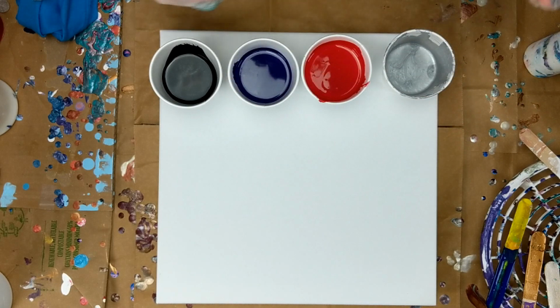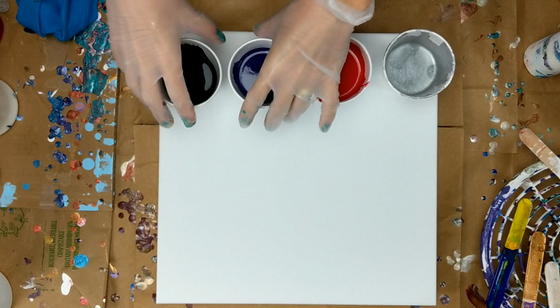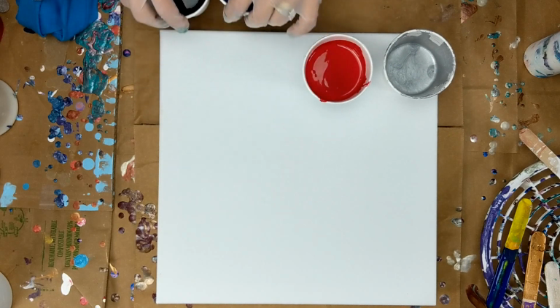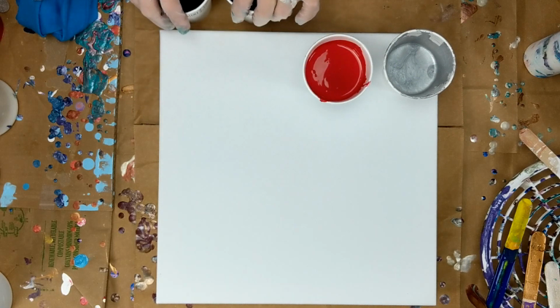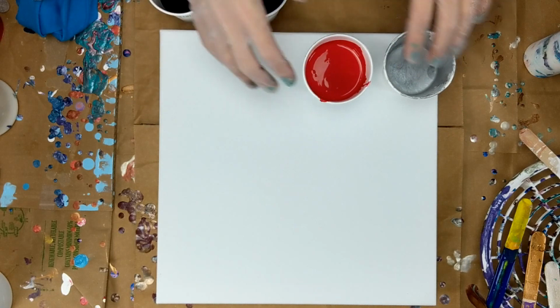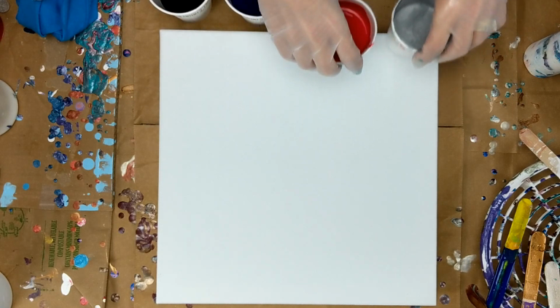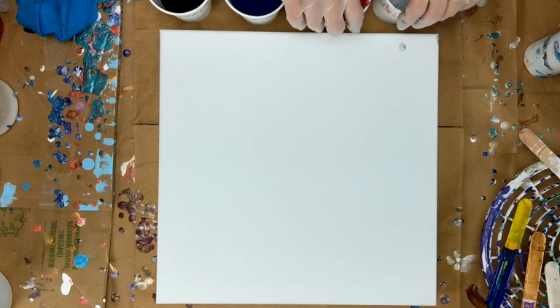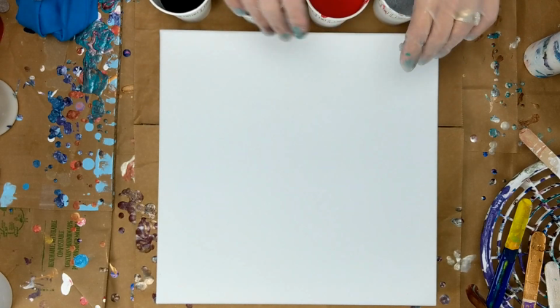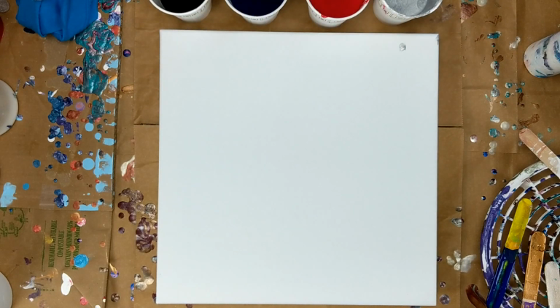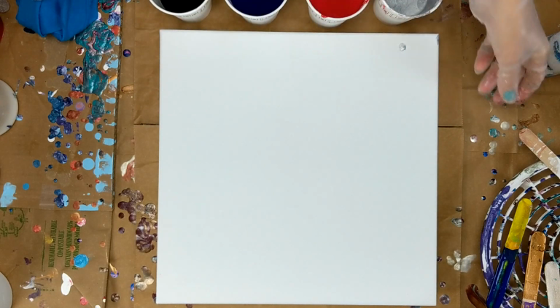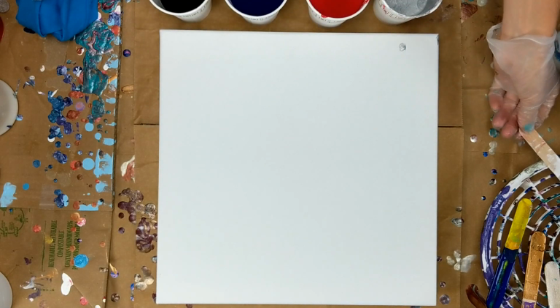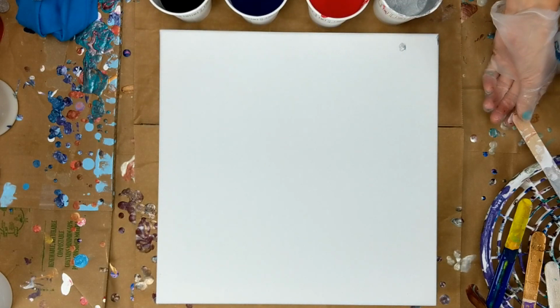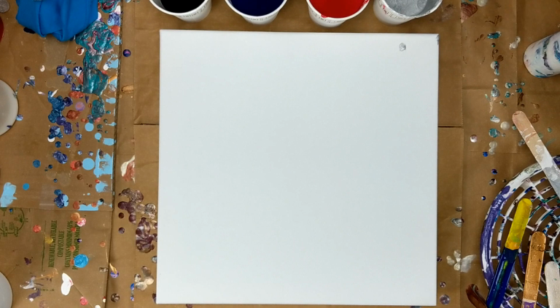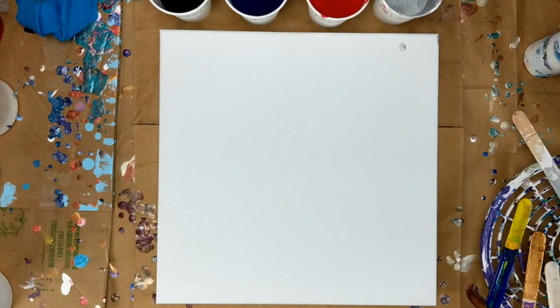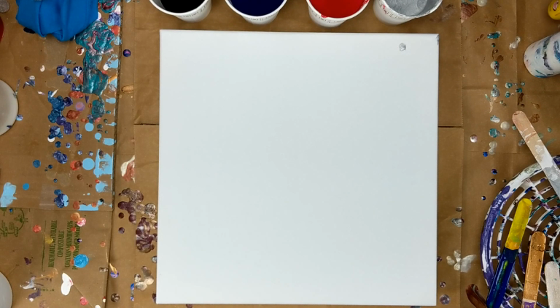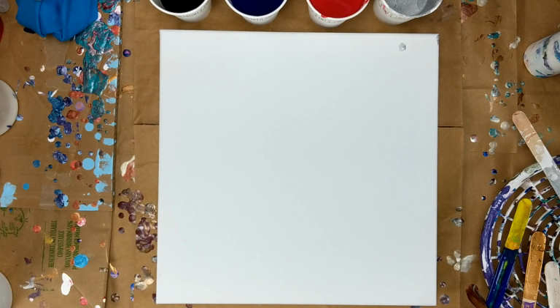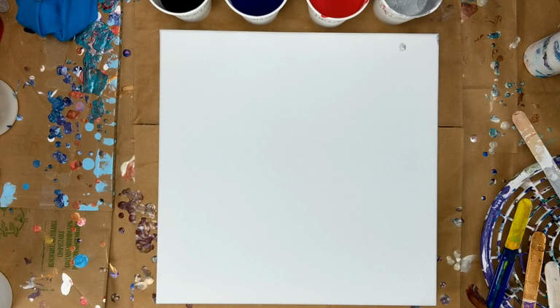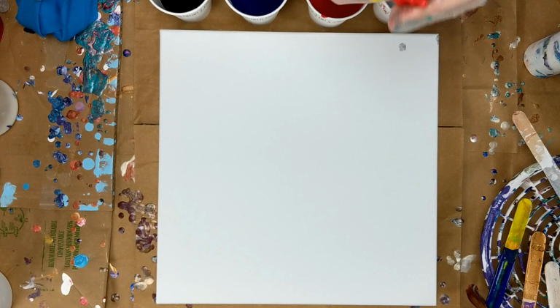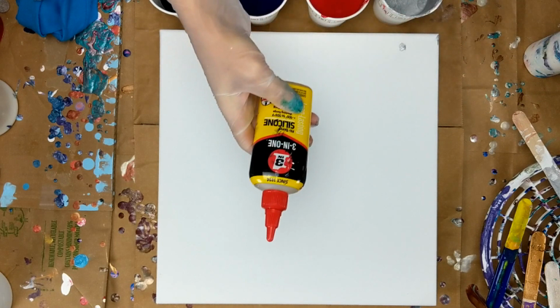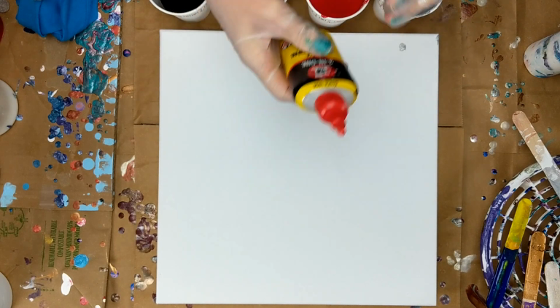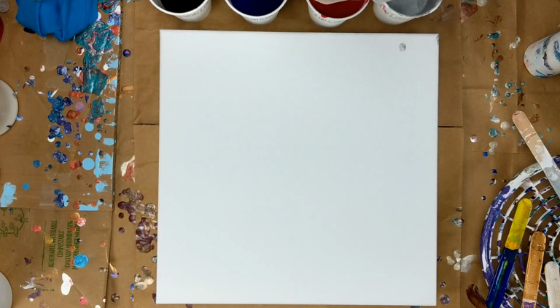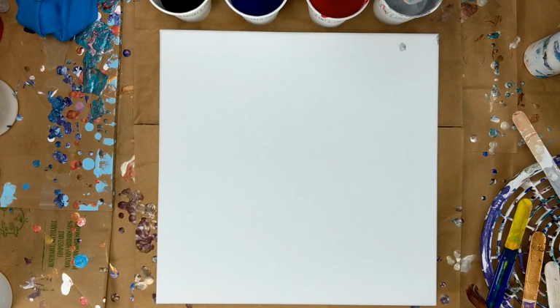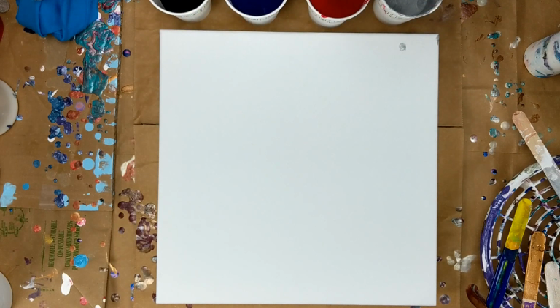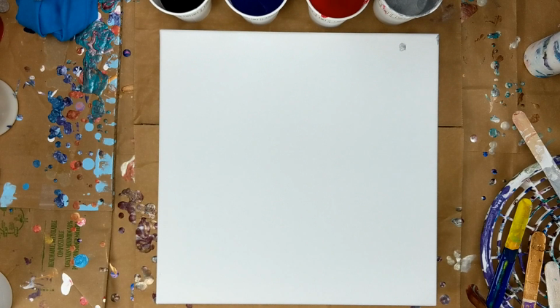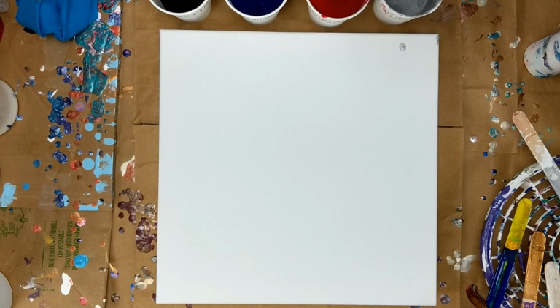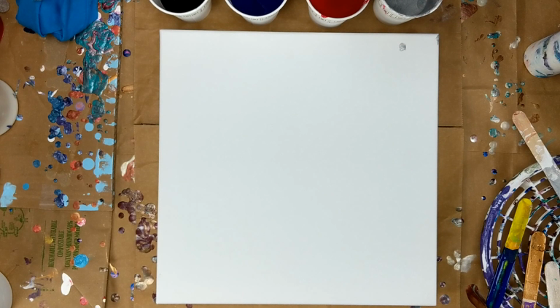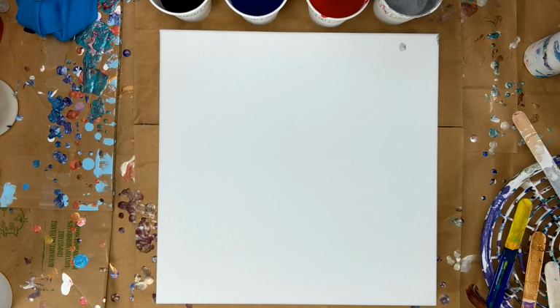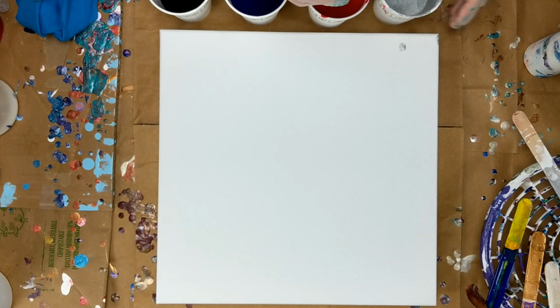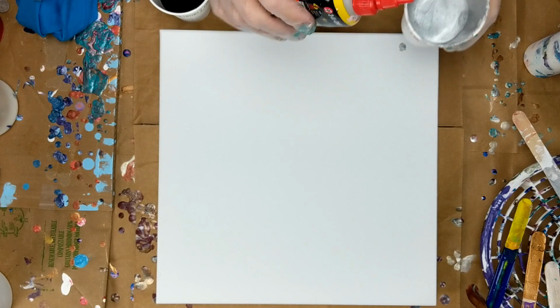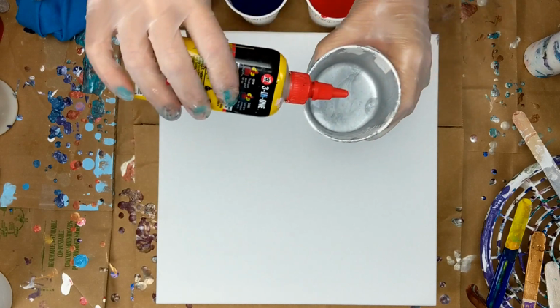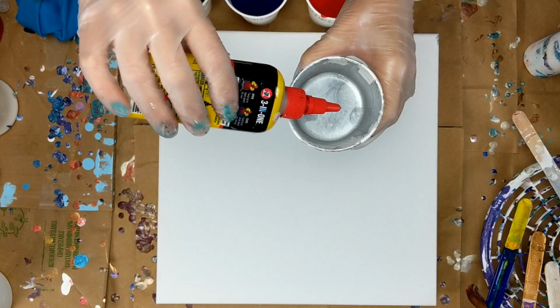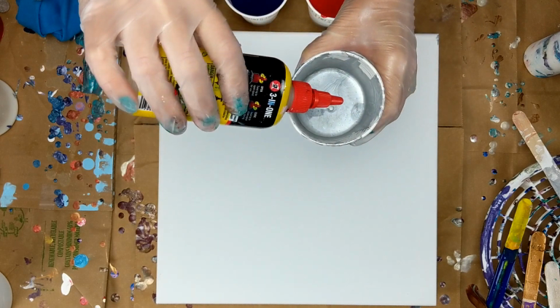So I'm going to do a swipe — that's the plan. And I'm going to use a little bit of 3-in-1 silicone, and I am going to put it in all colors.